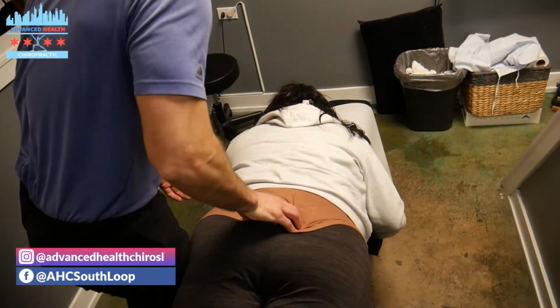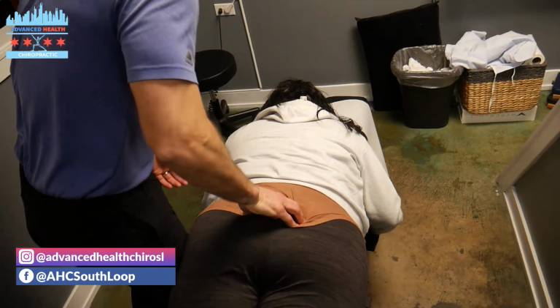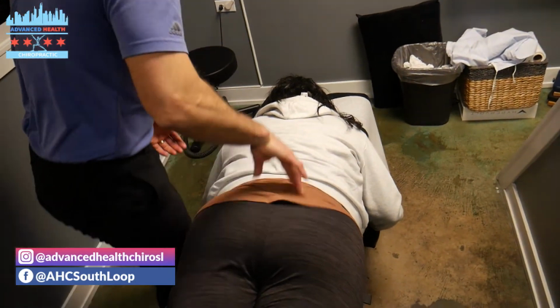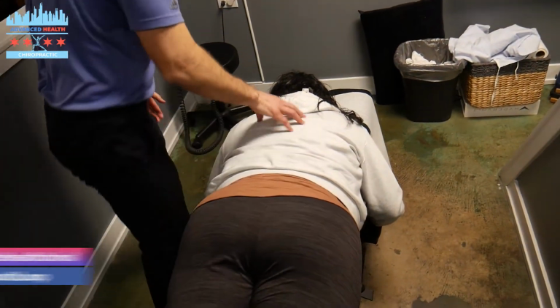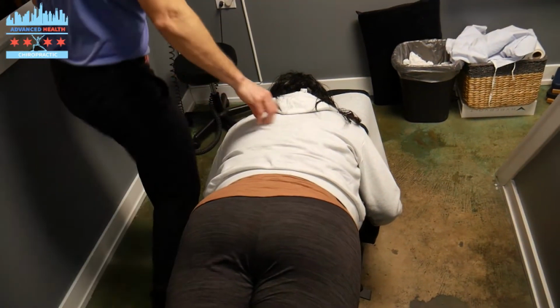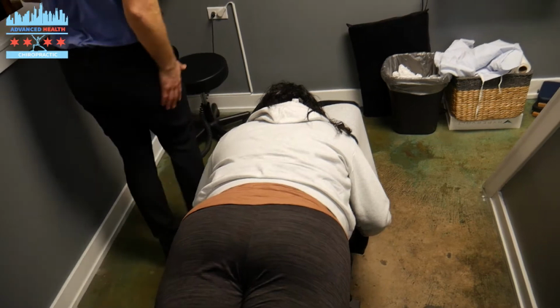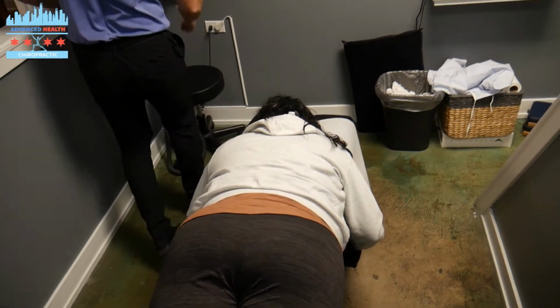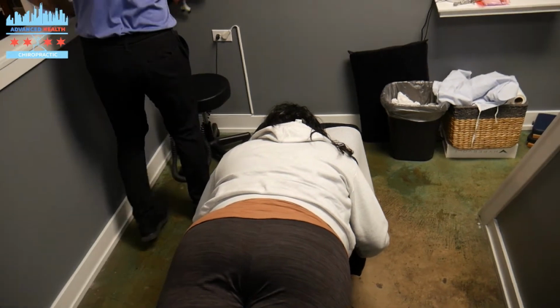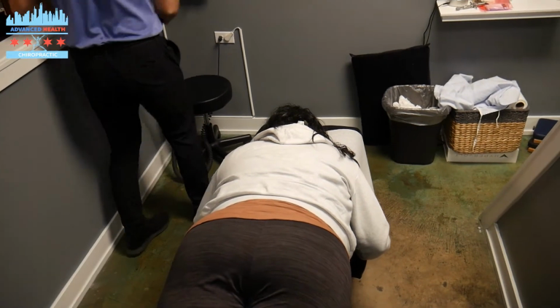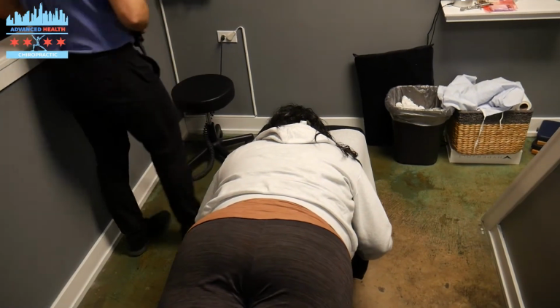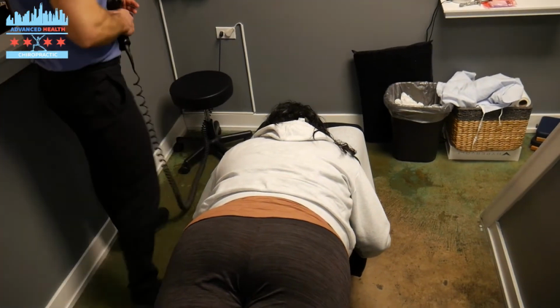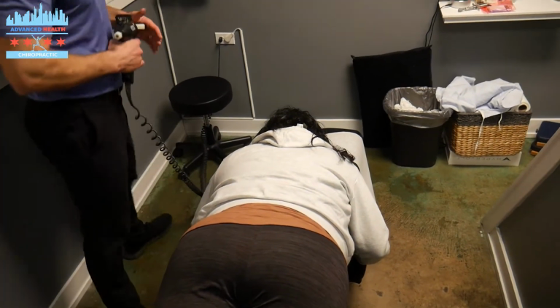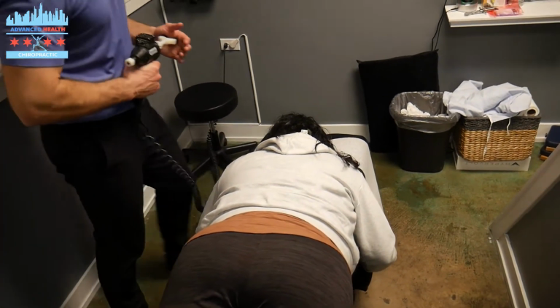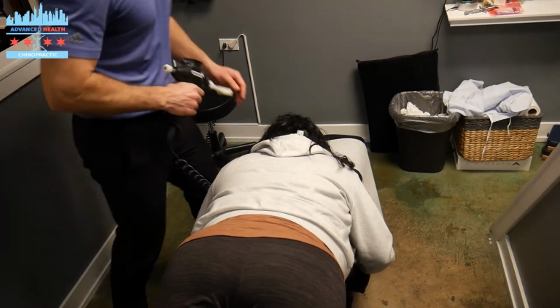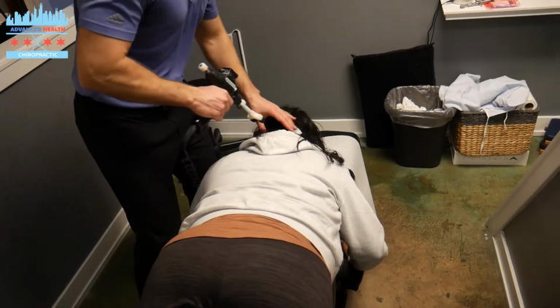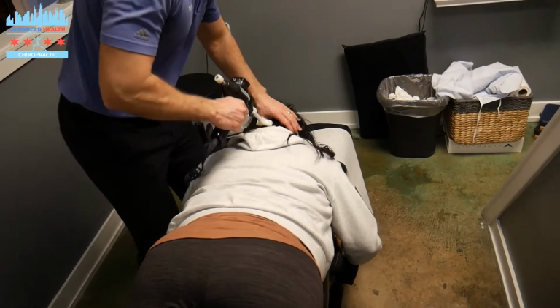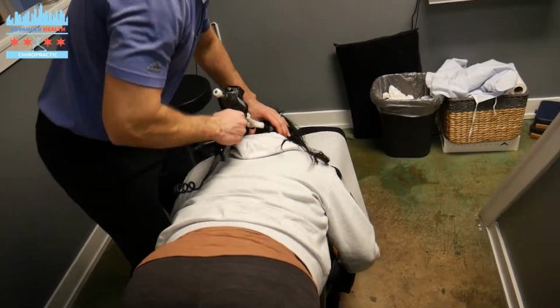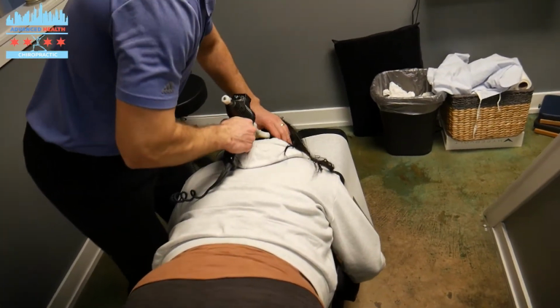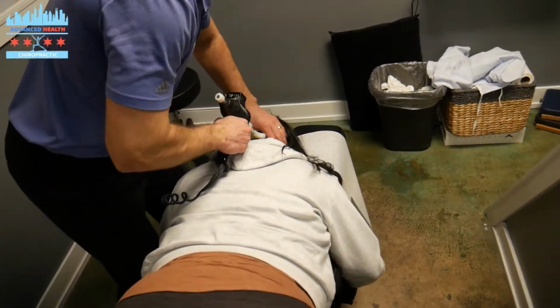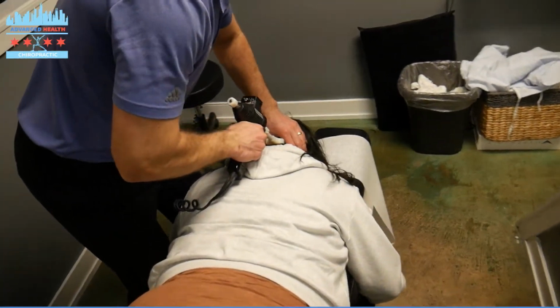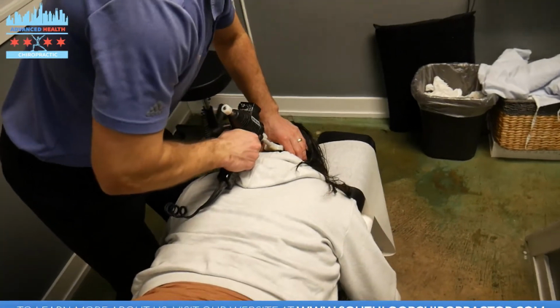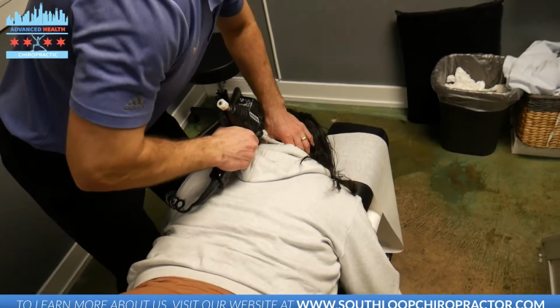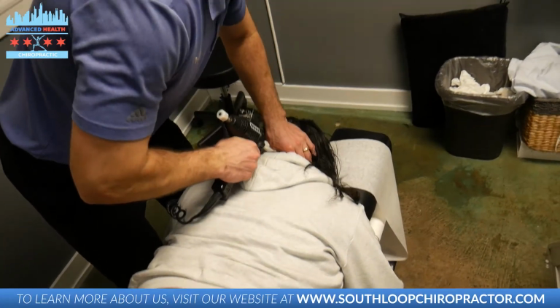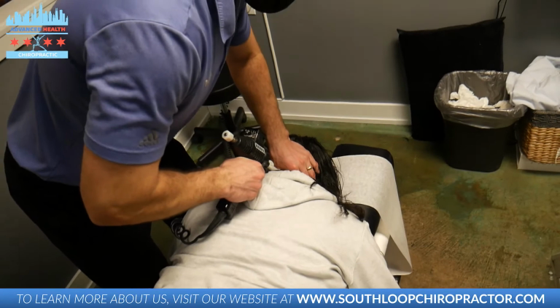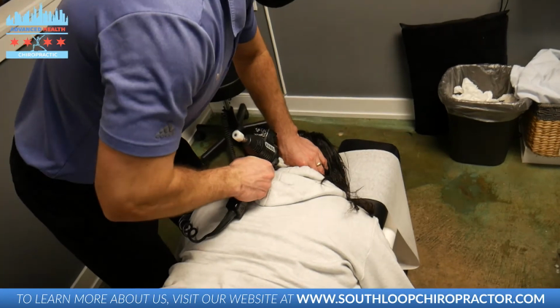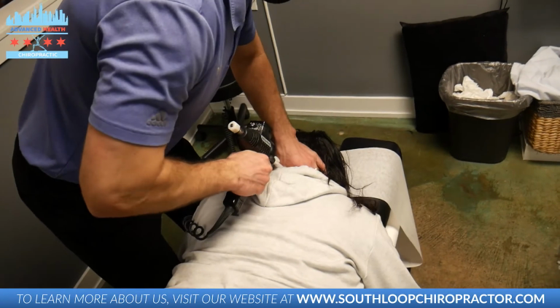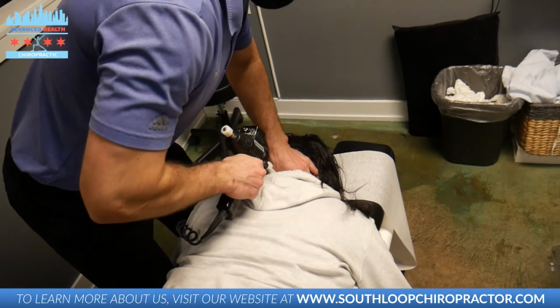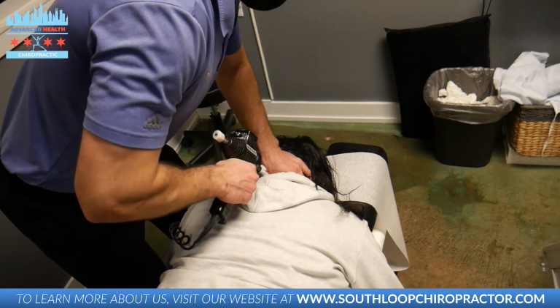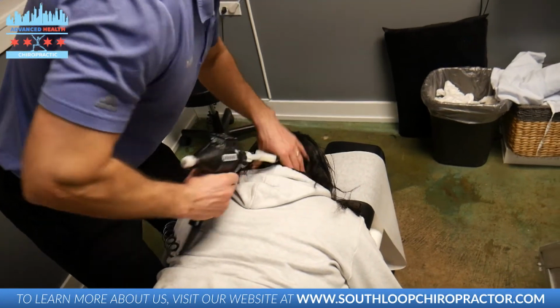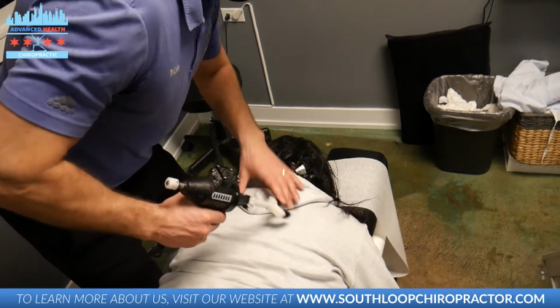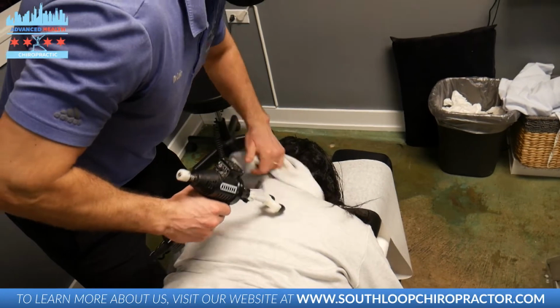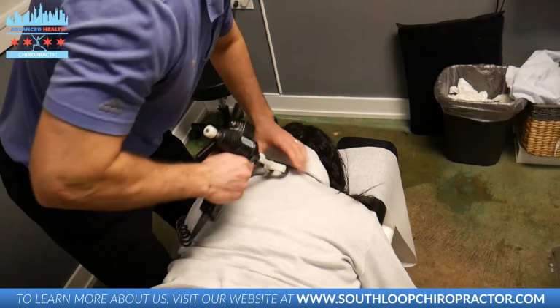We're going to use the drop piece in the table. How are you actually doing in traction, Shalette? It's okay. You're going to try. How's your new rehab coming along?